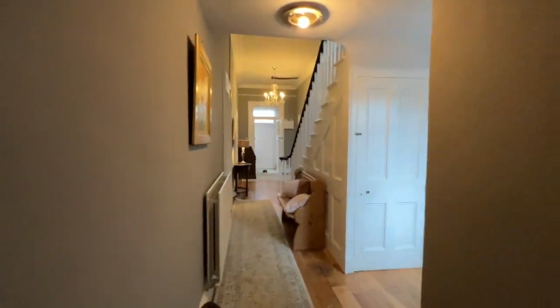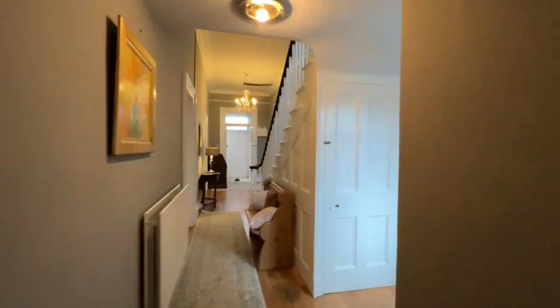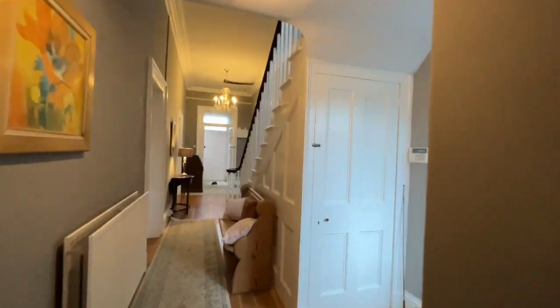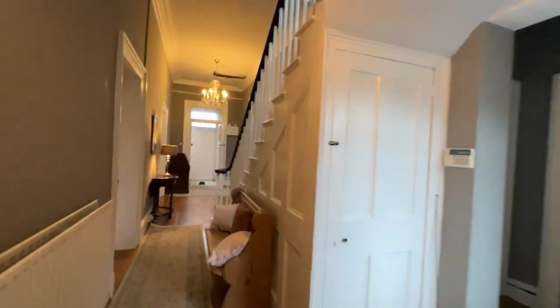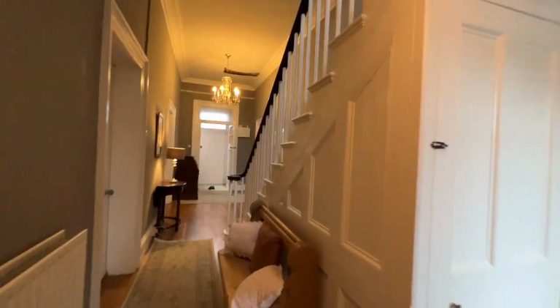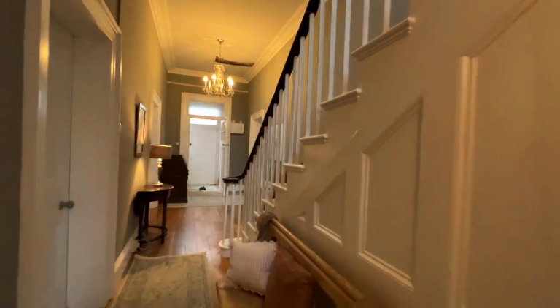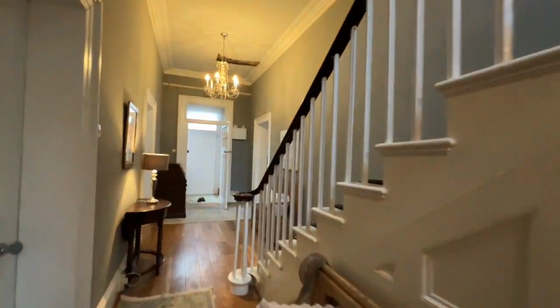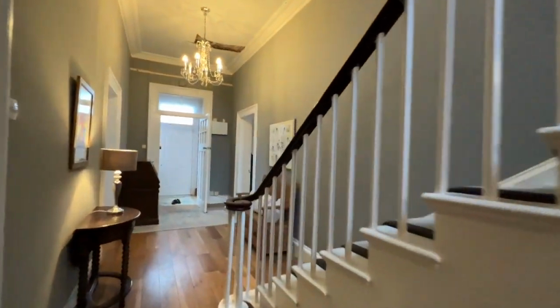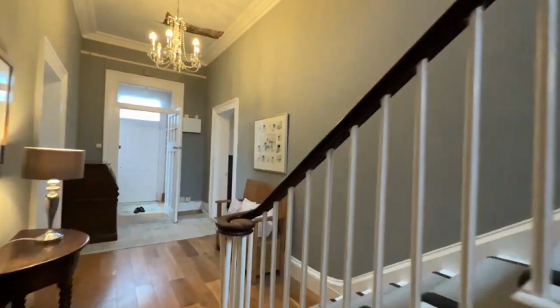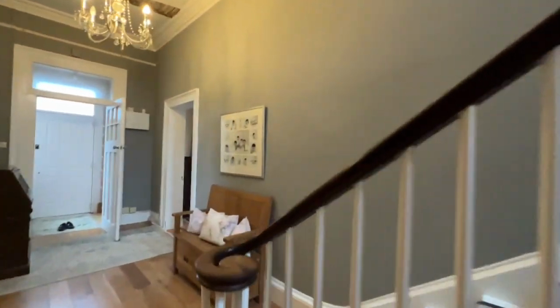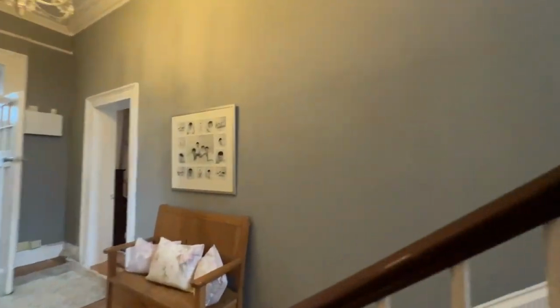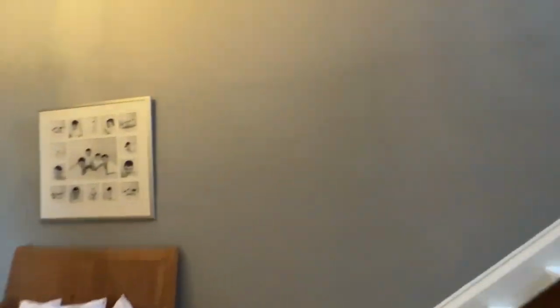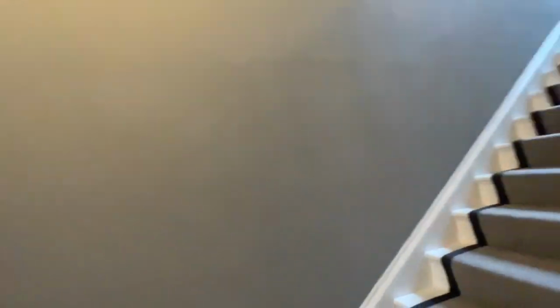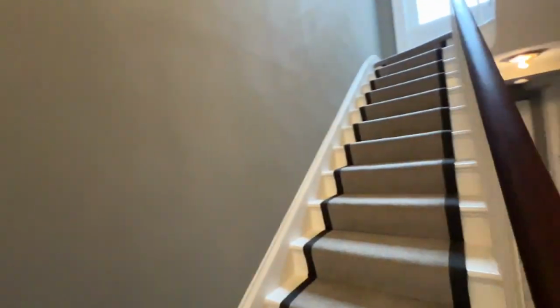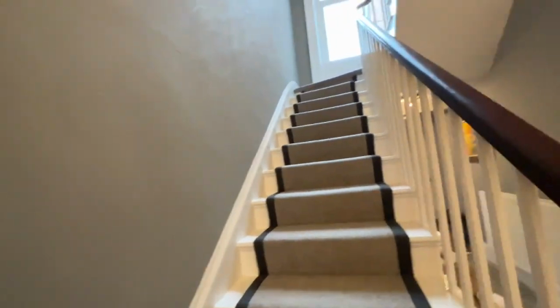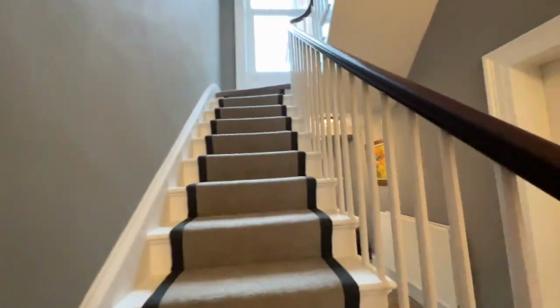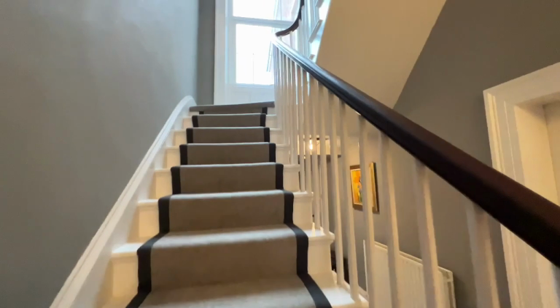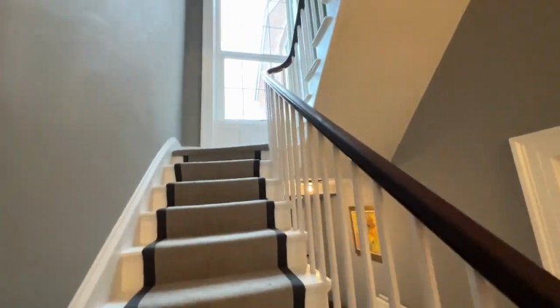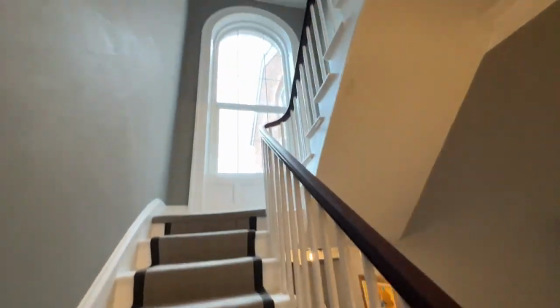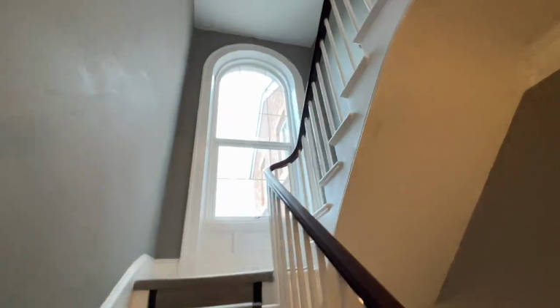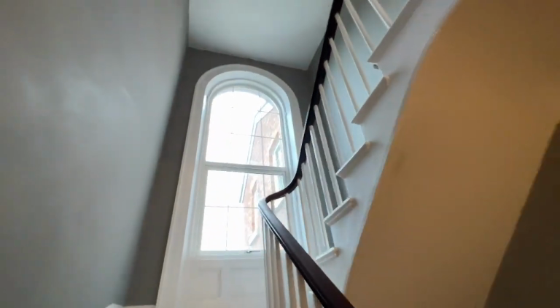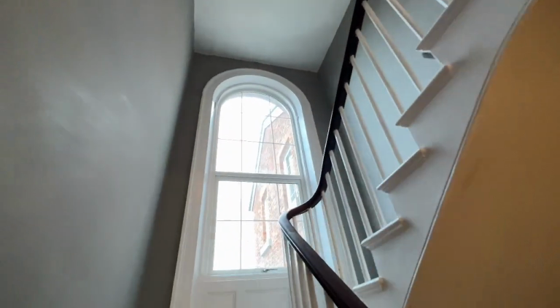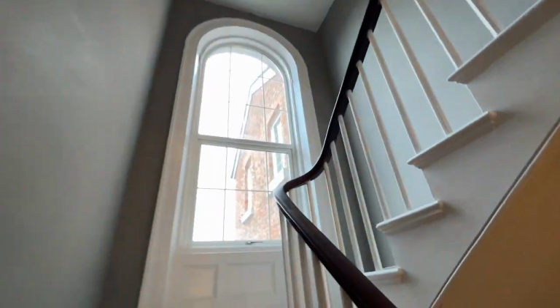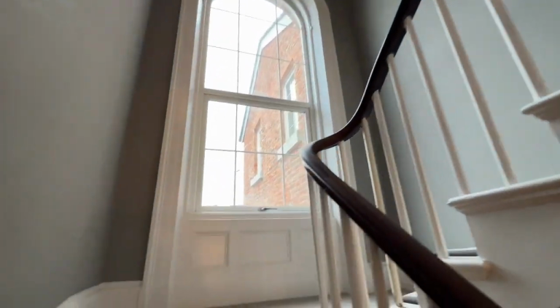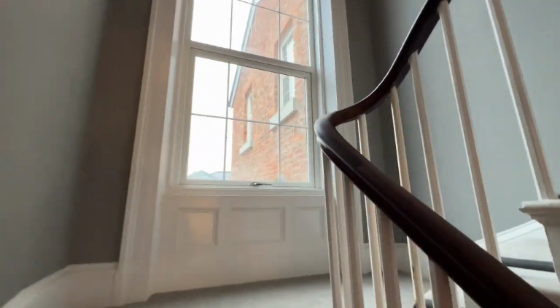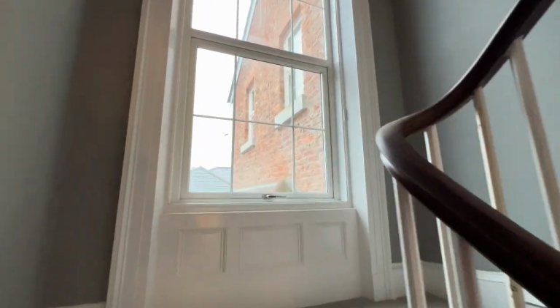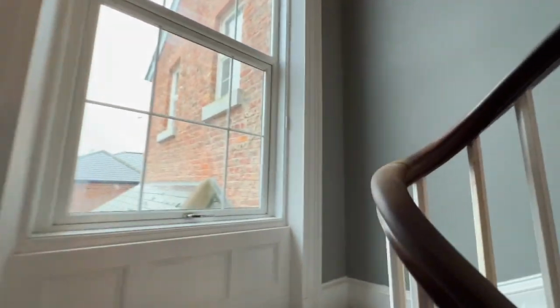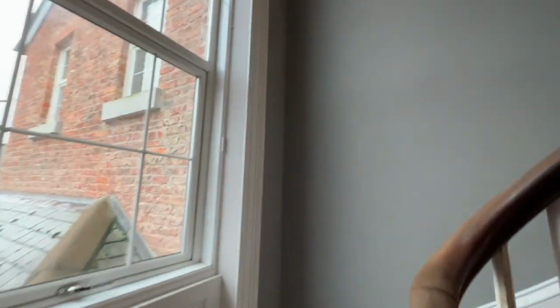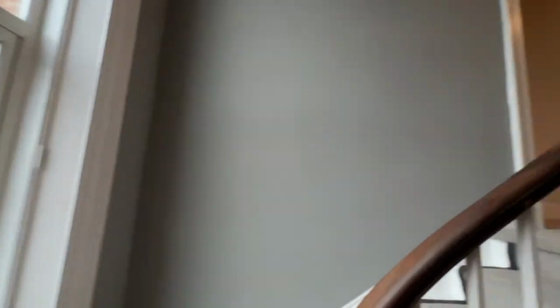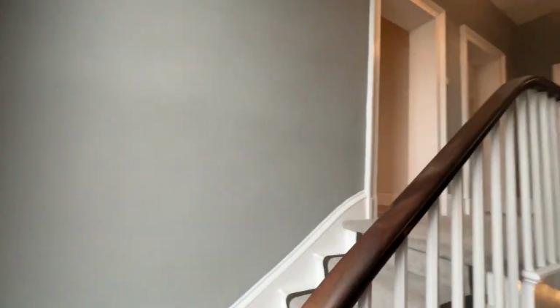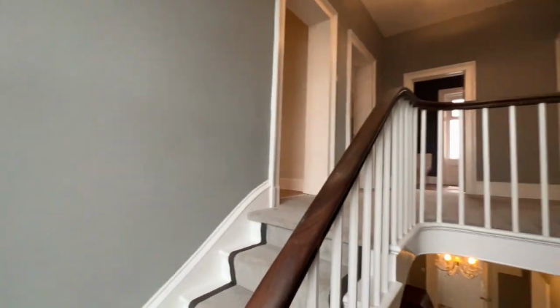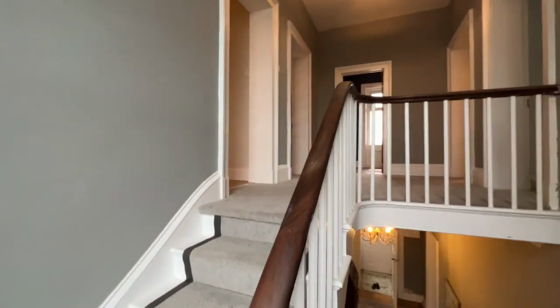Coming back into the hallway and up the staircase, we reach a turn in the stairs where there's an impressive arch window — it's absolutely beautiful — and then up onto the first floor landing.